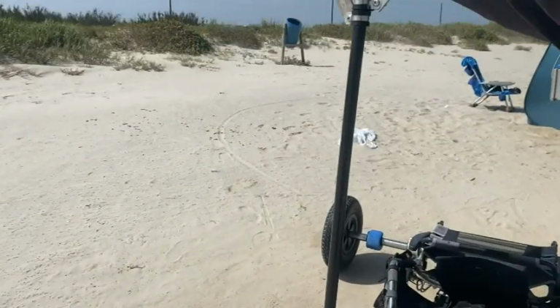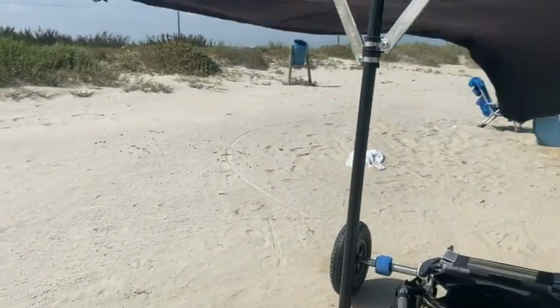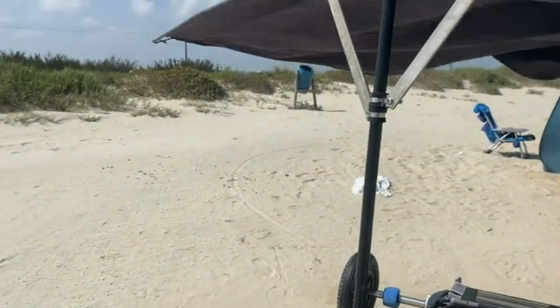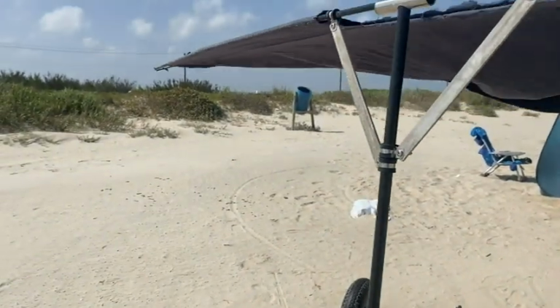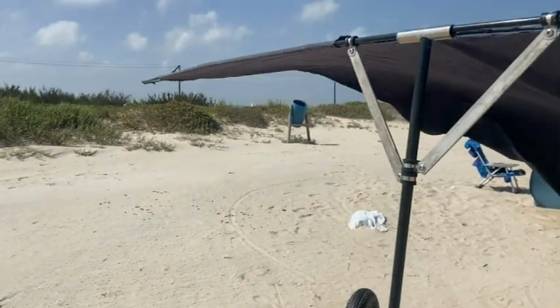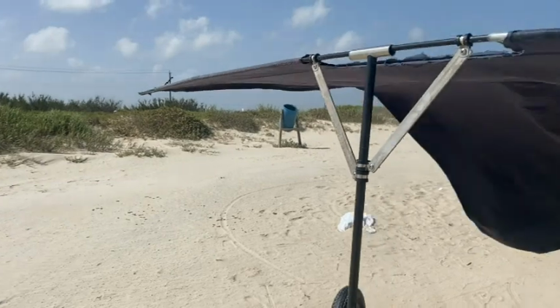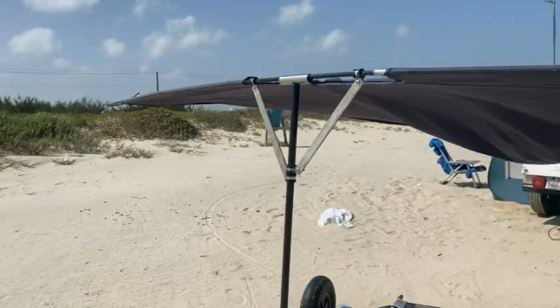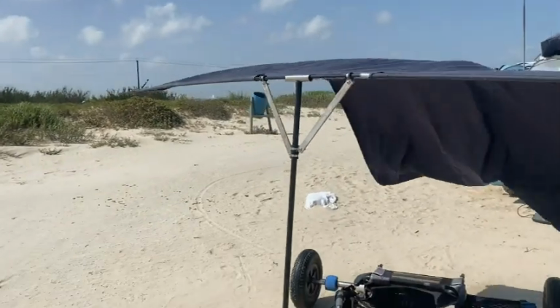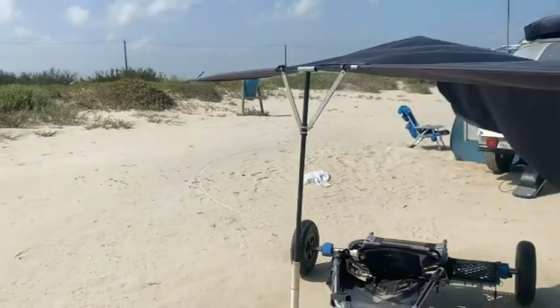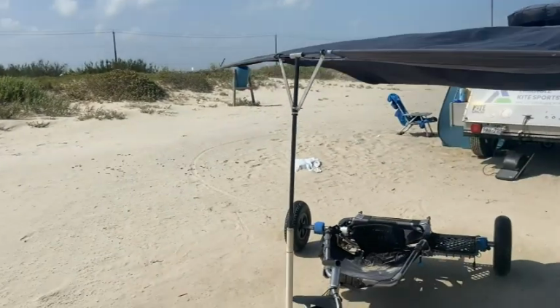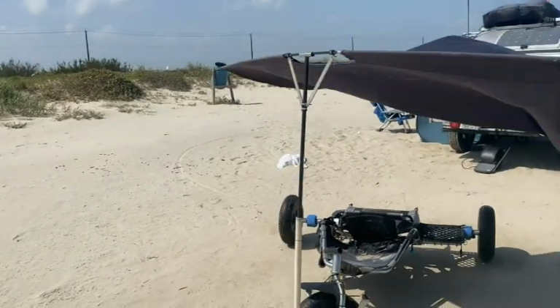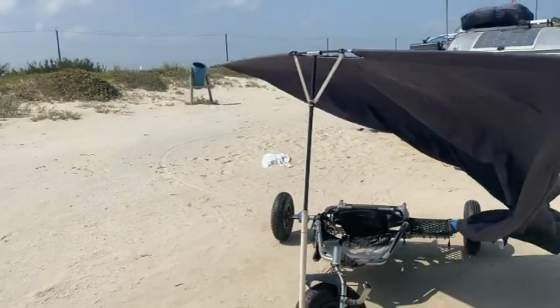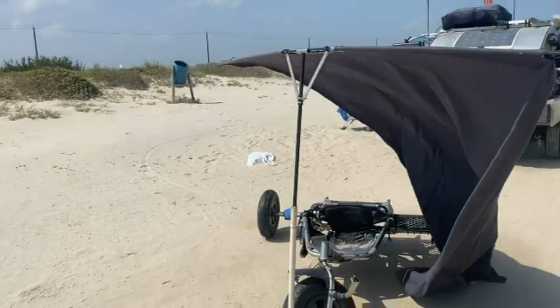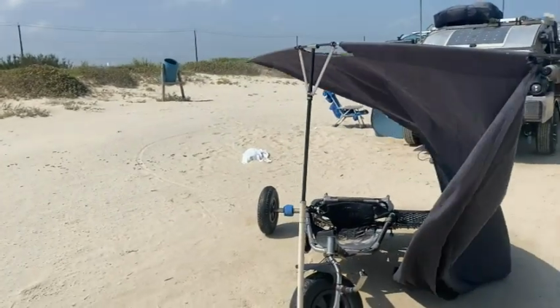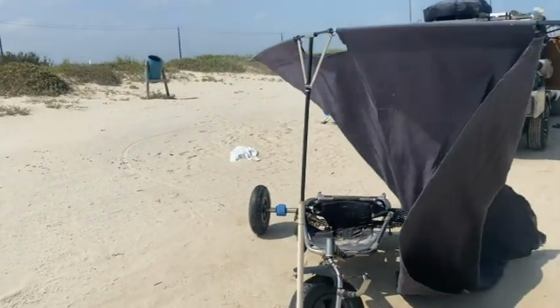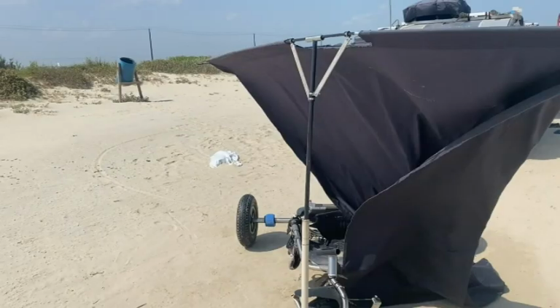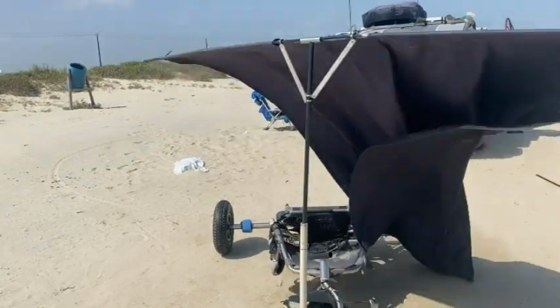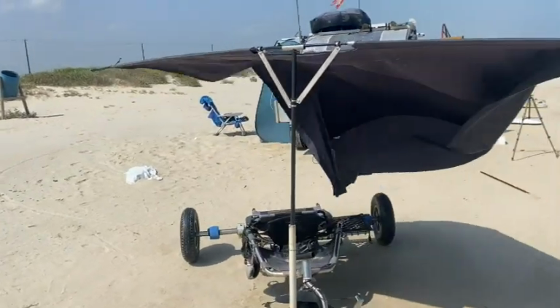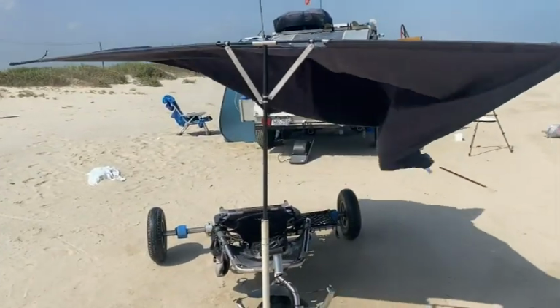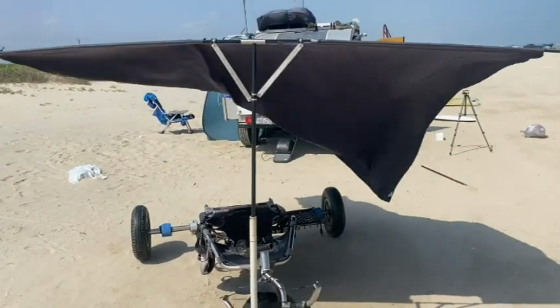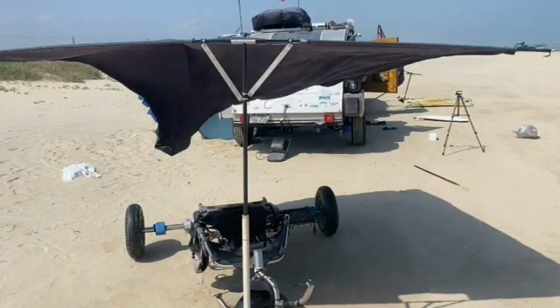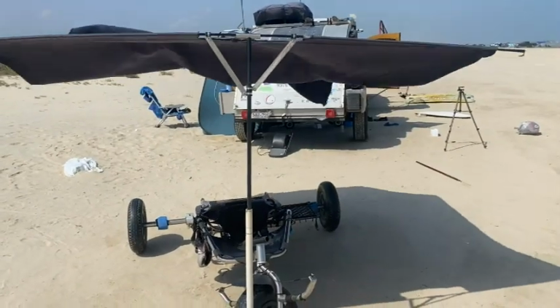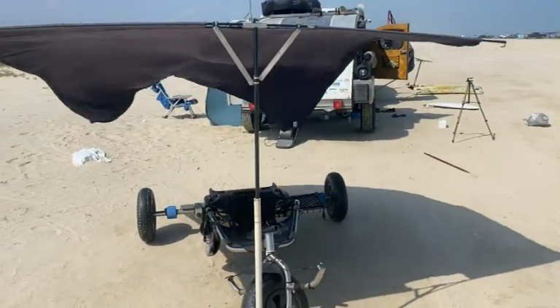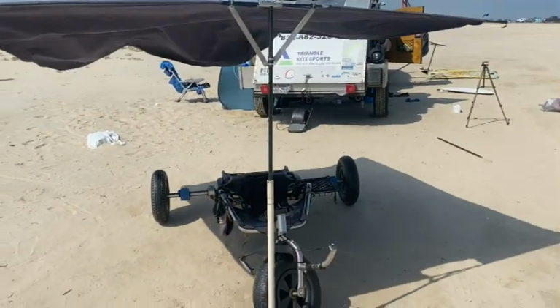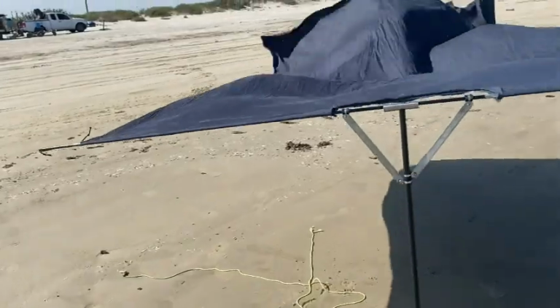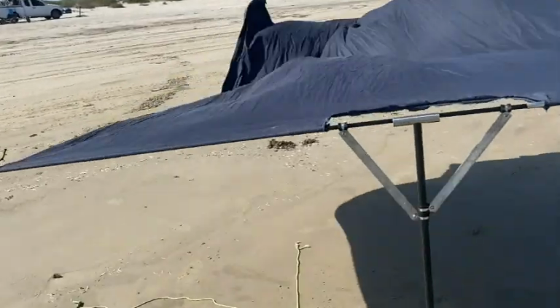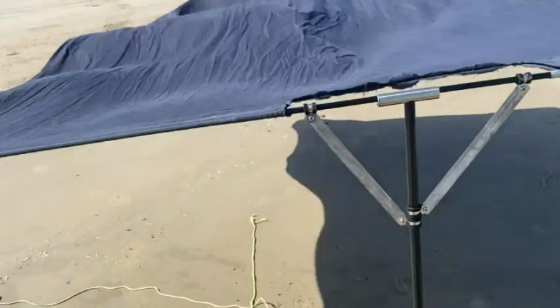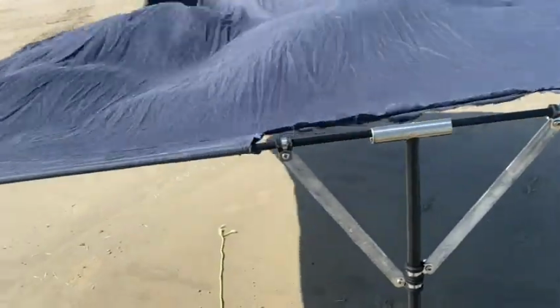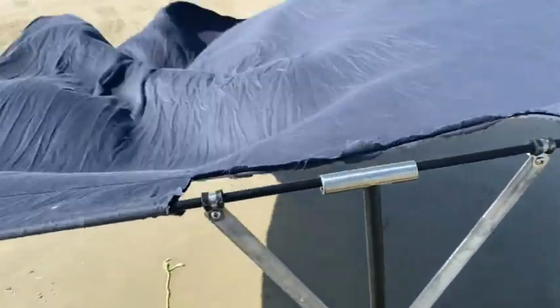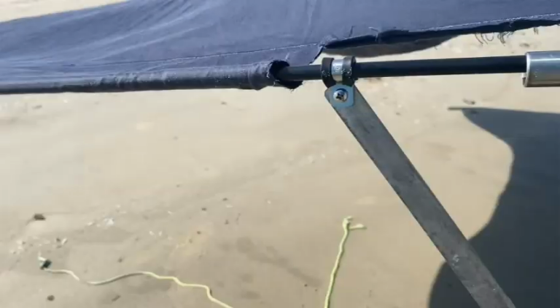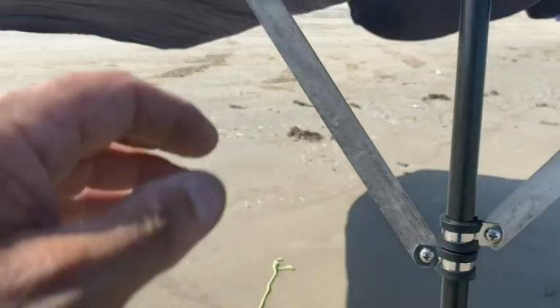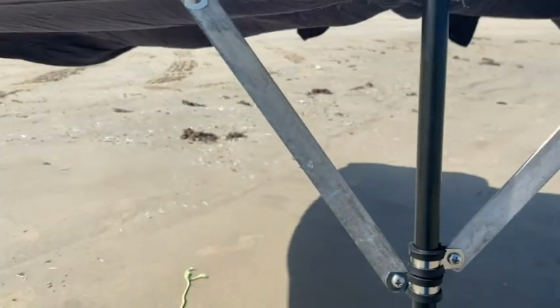The reason it's stuck in a PVC pipe is because I forgot one of the sections of it. This is a closer view of the supports.